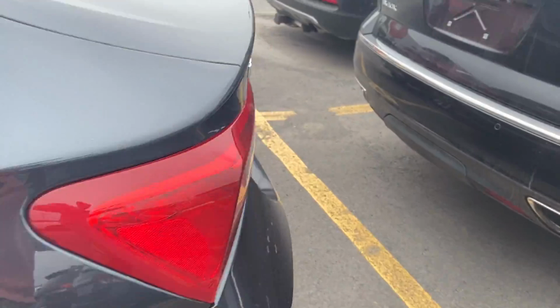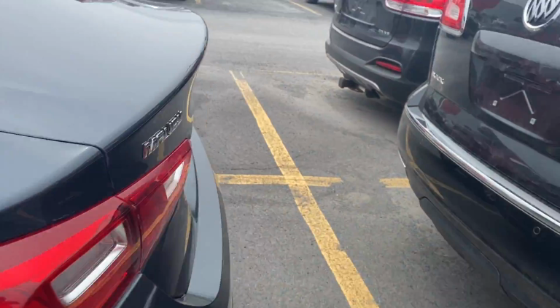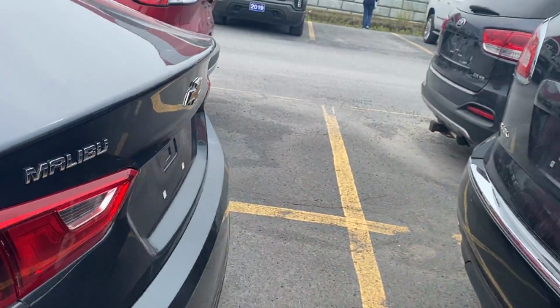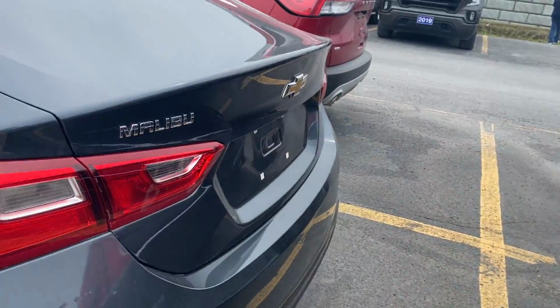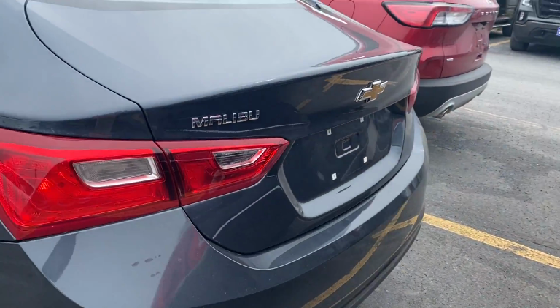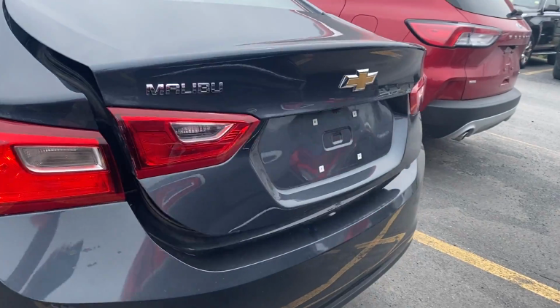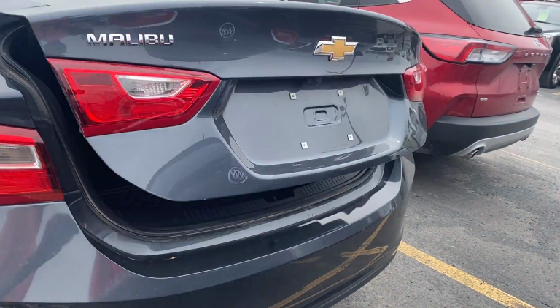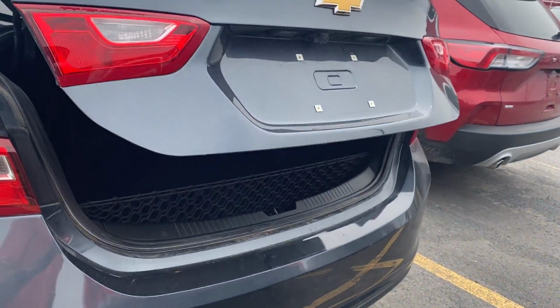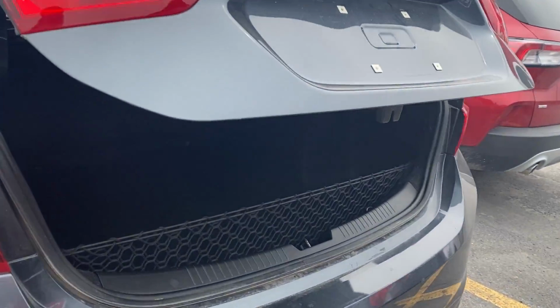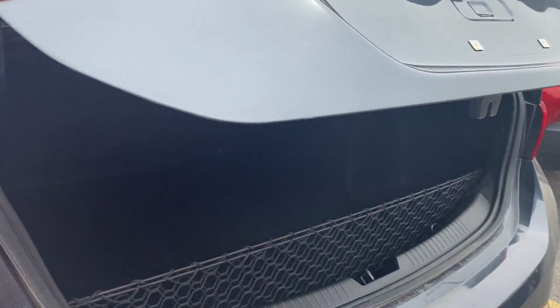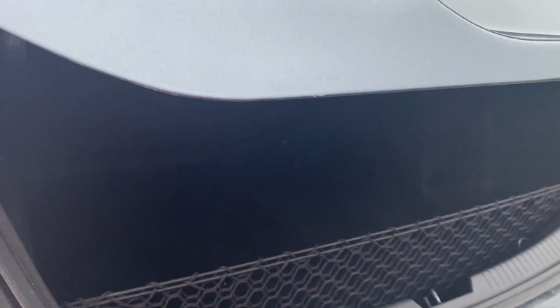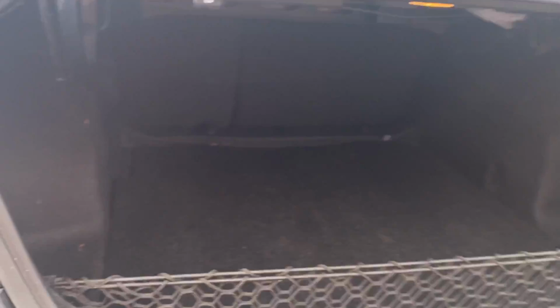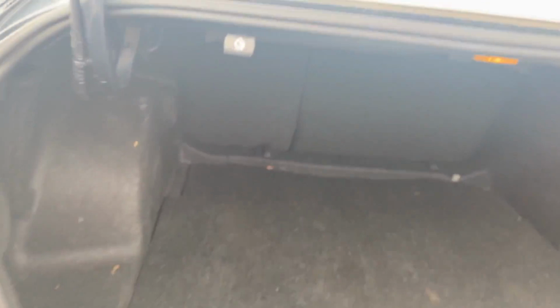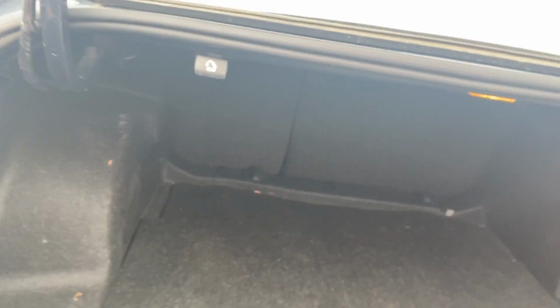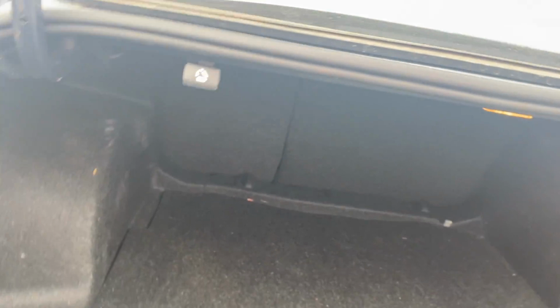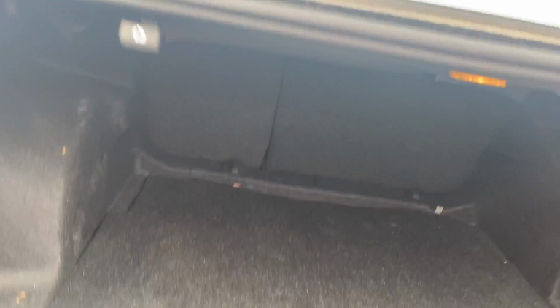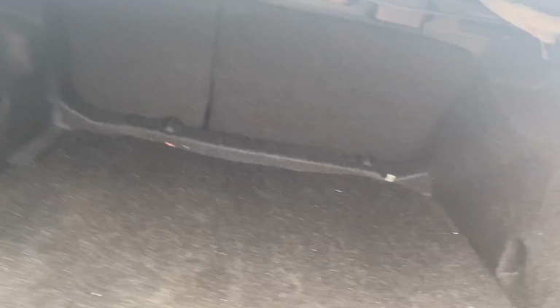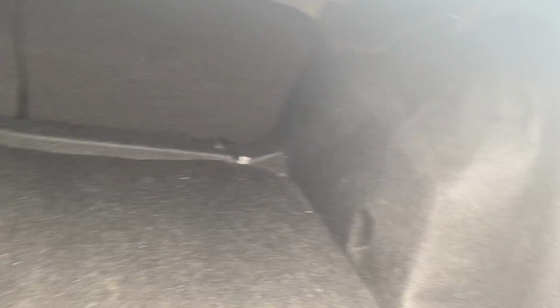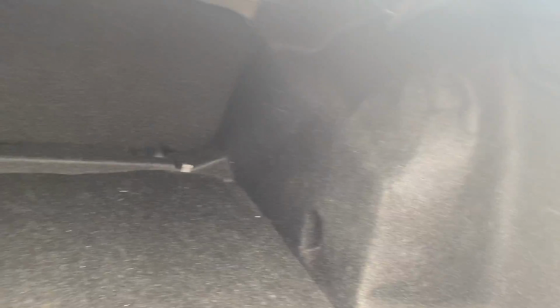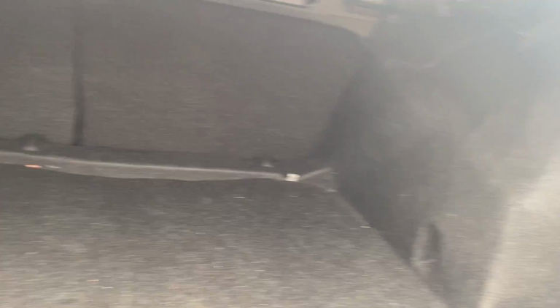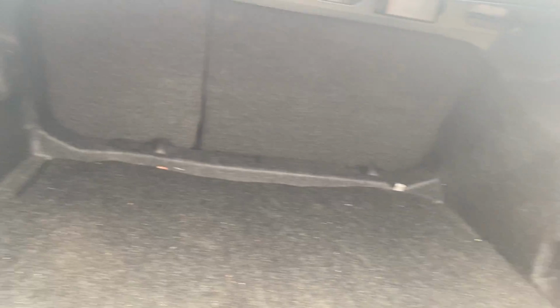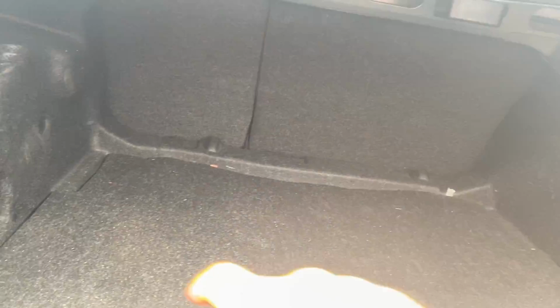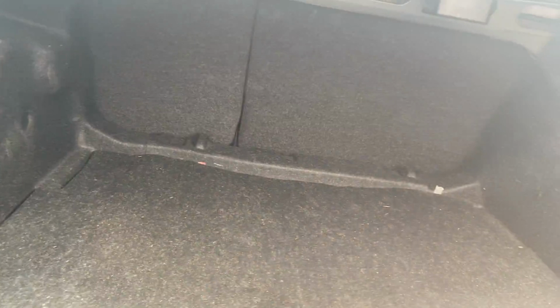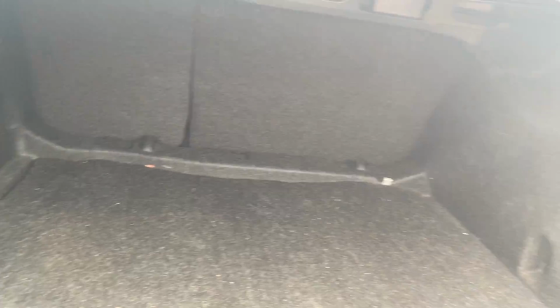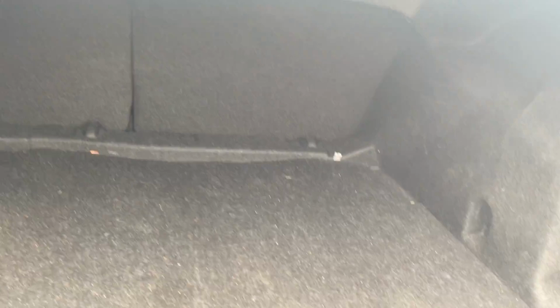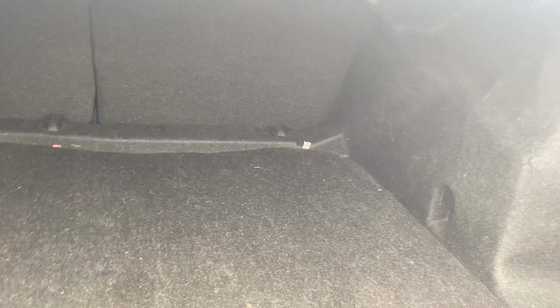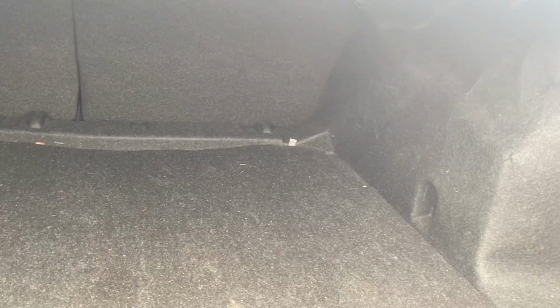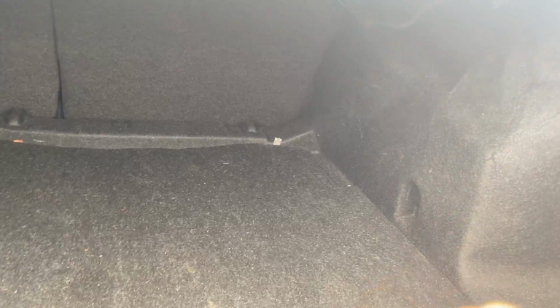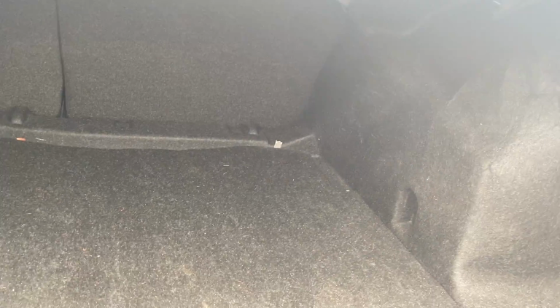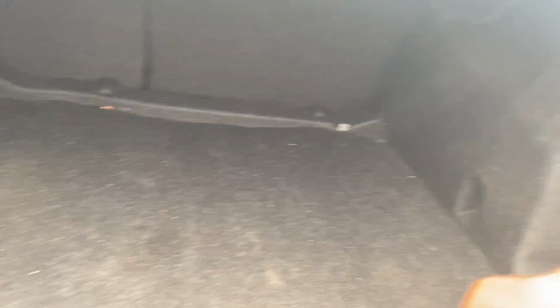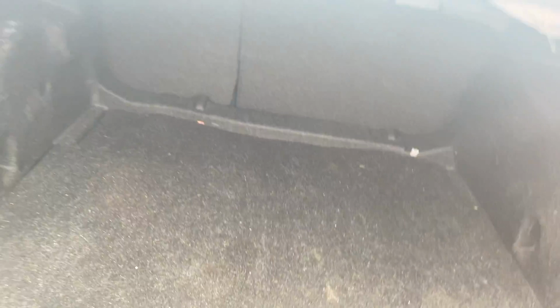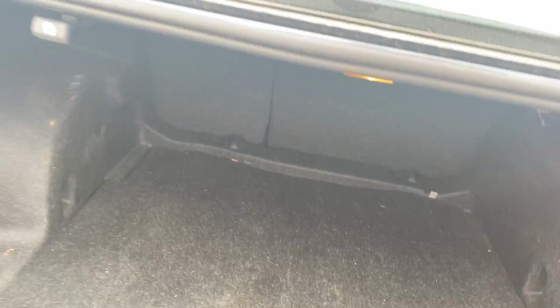Show you some of the trunk space here. Tons of trunk space. Definitely enough for a bunch of golf bags, hockey bags, or your groceries.